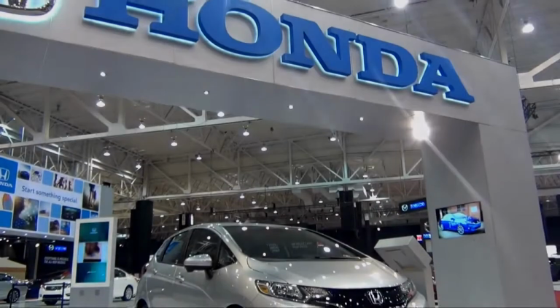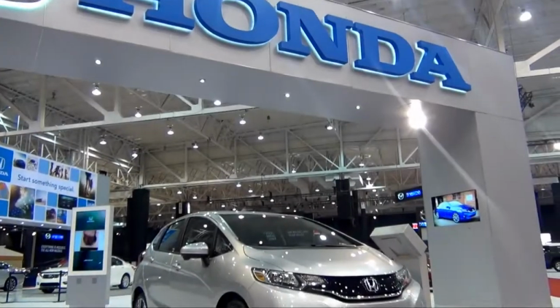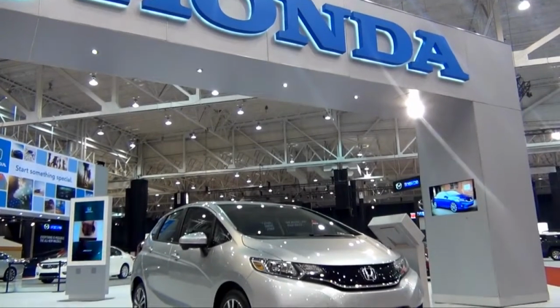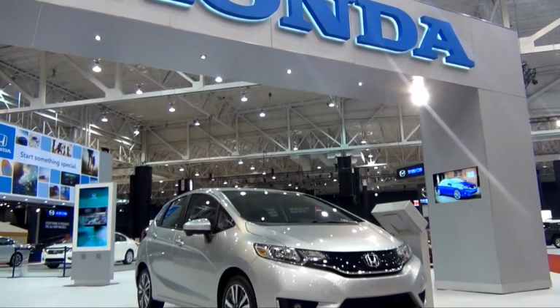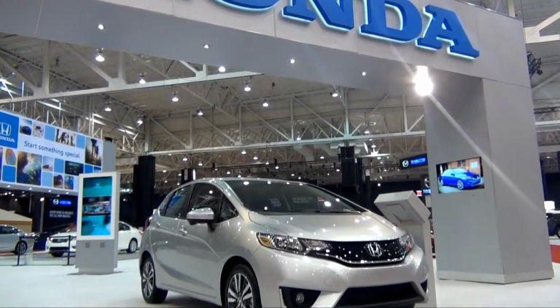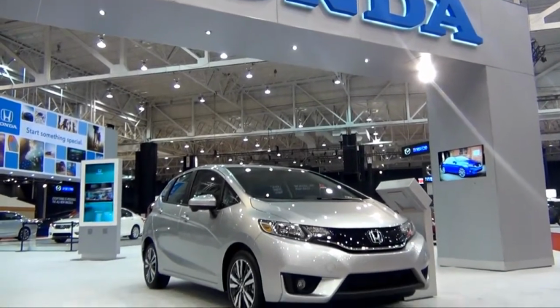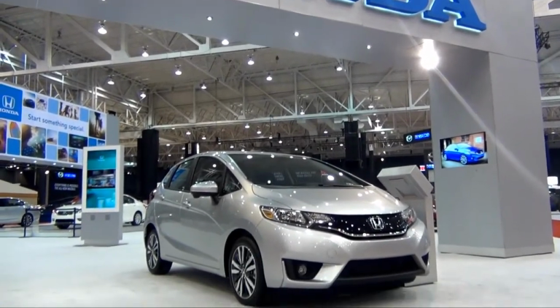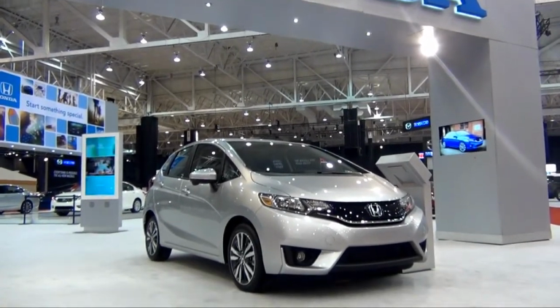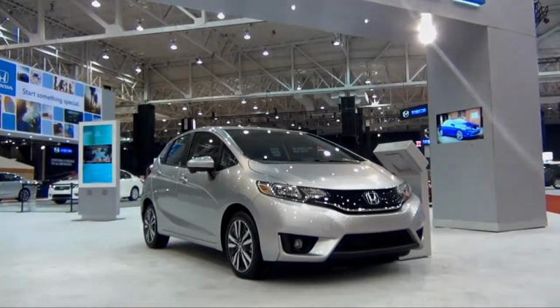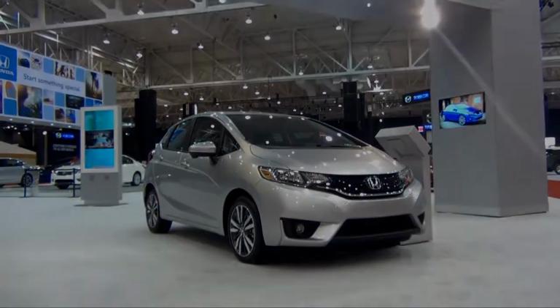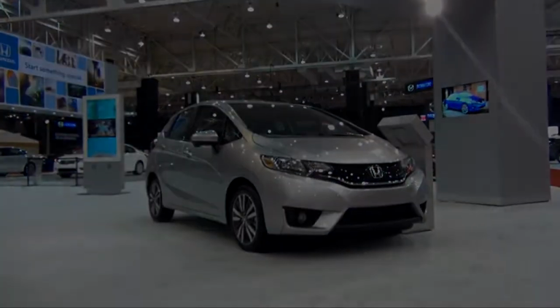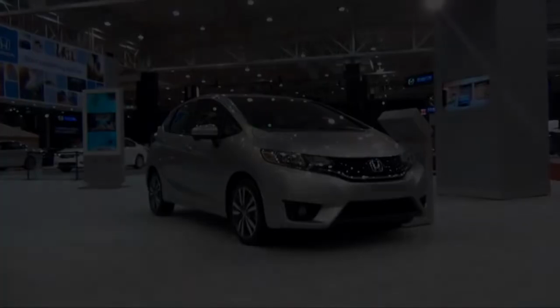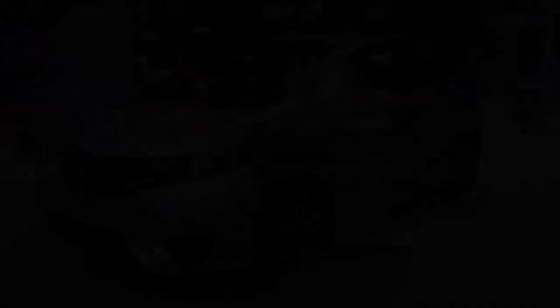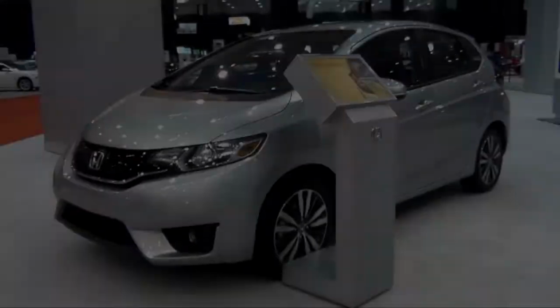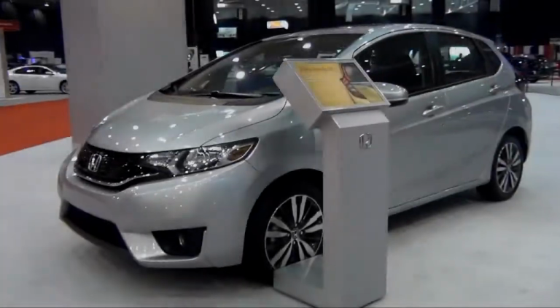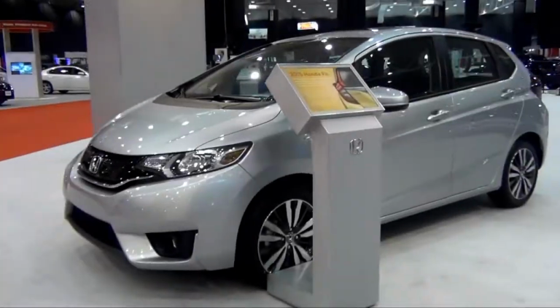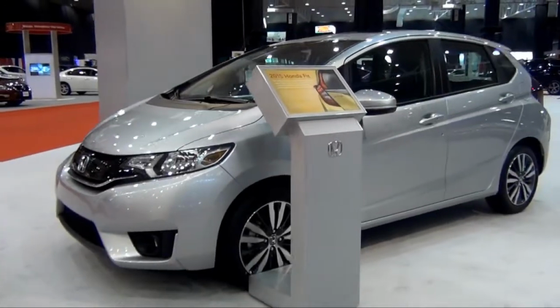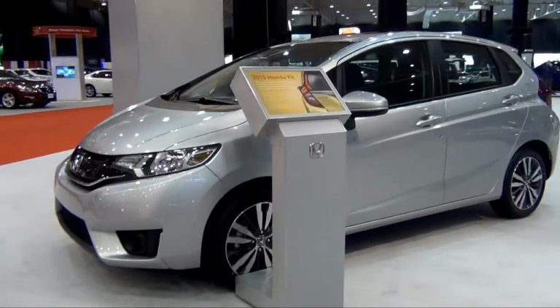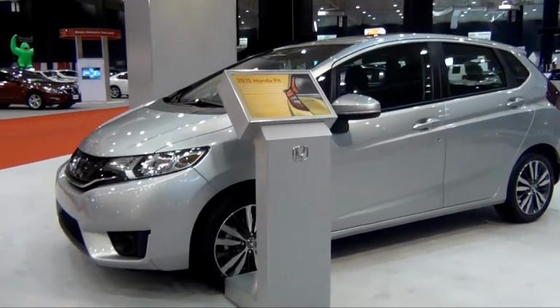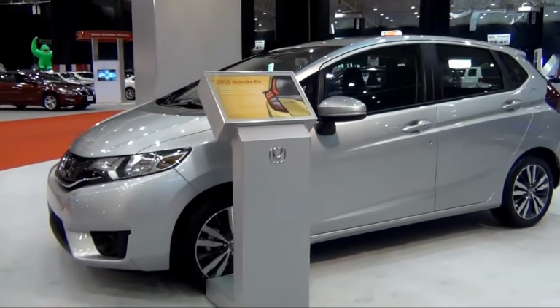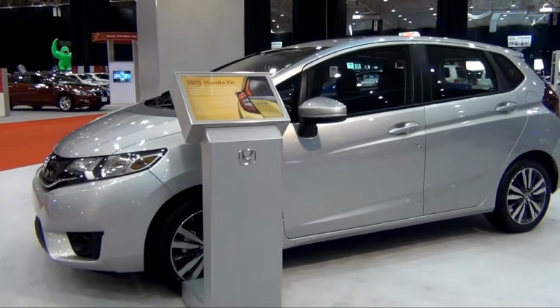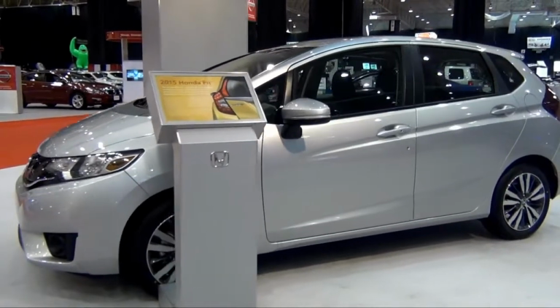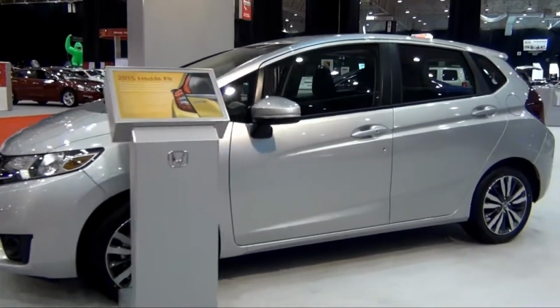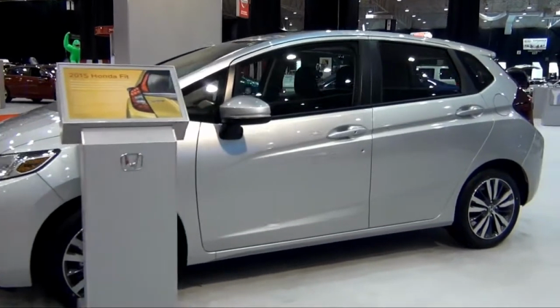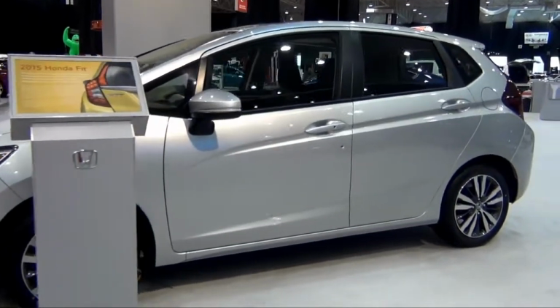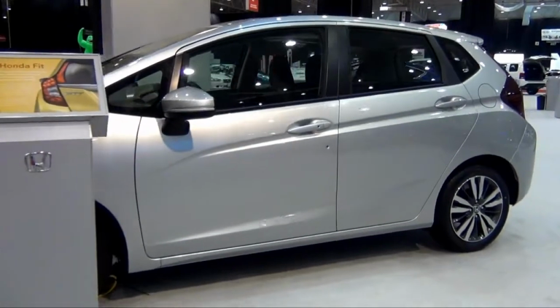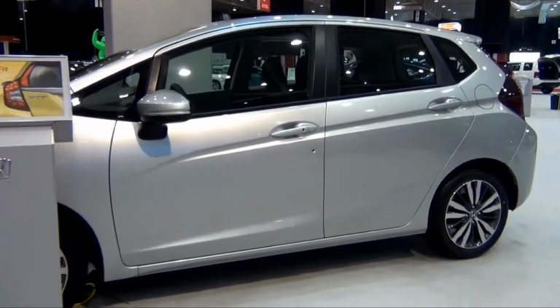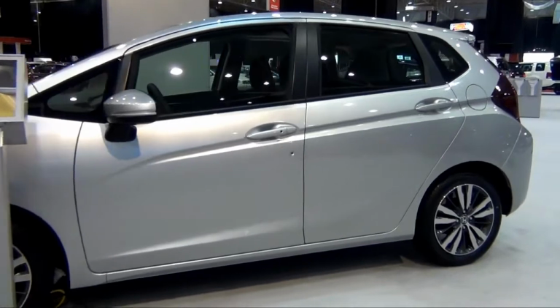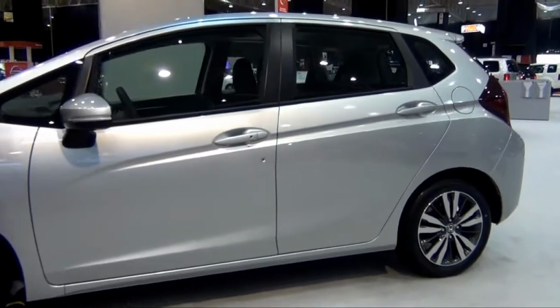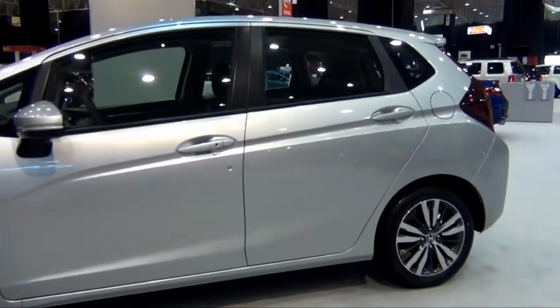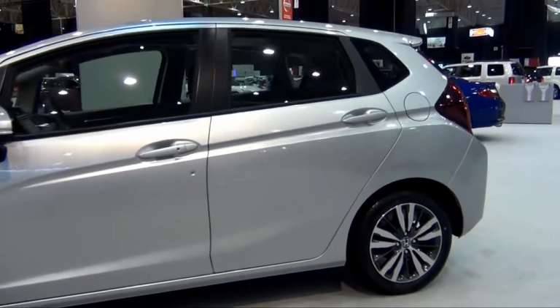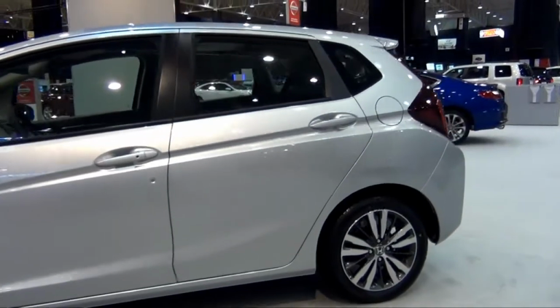This is the 2015 Honda Fit. The Fit is completely redesigned inside and out. The front fascia now closely resembles the Honda Civic, giving it a more aggressive feel.